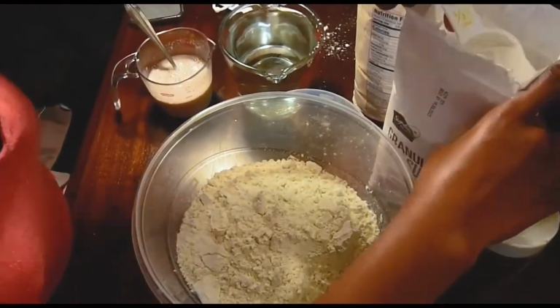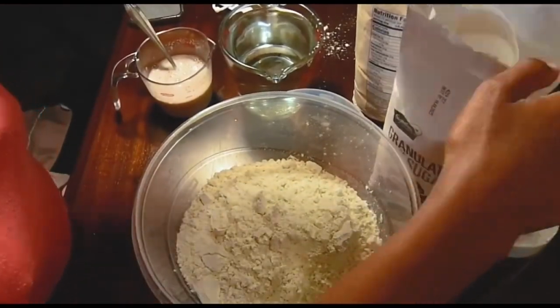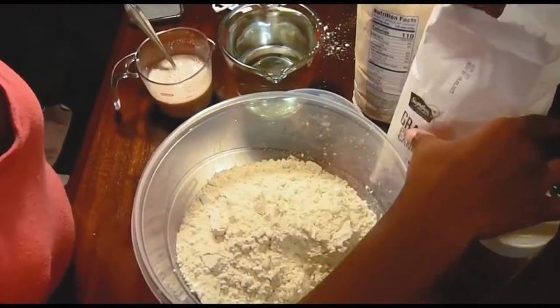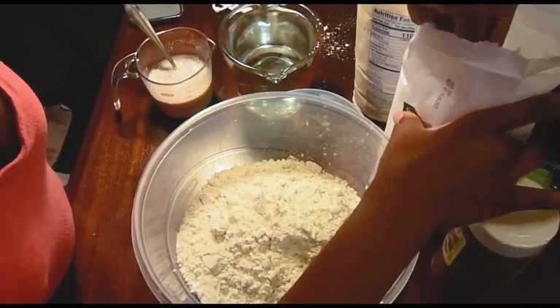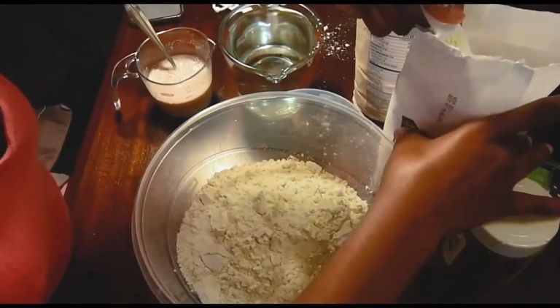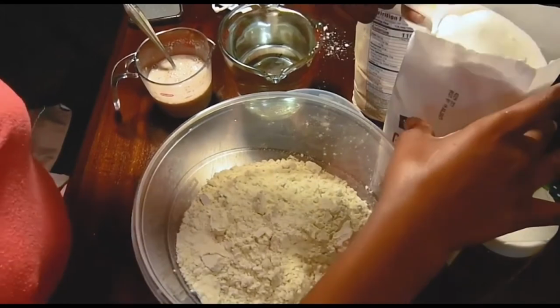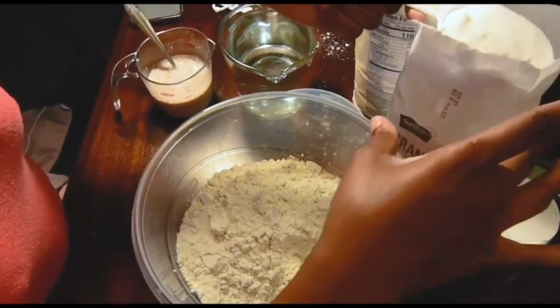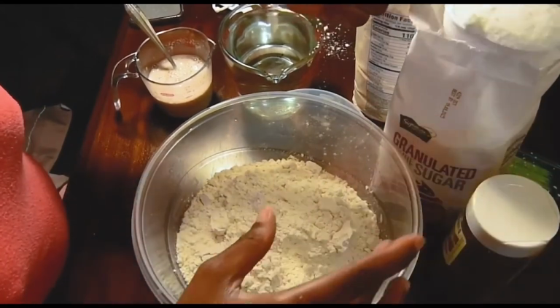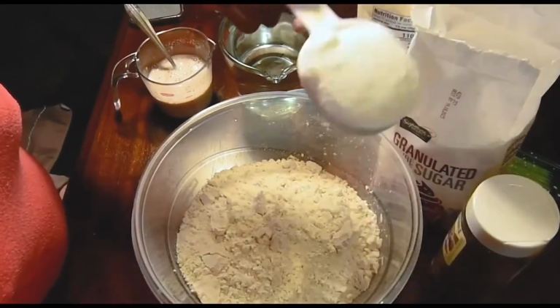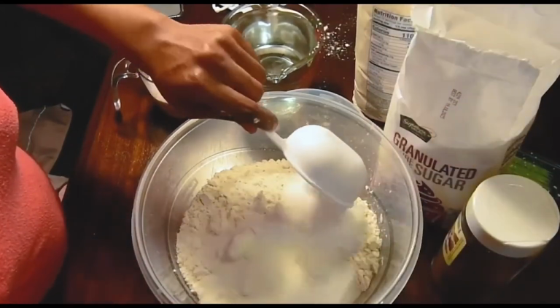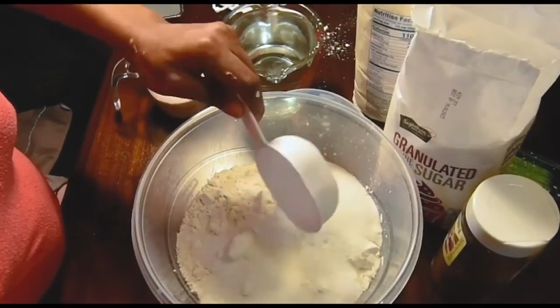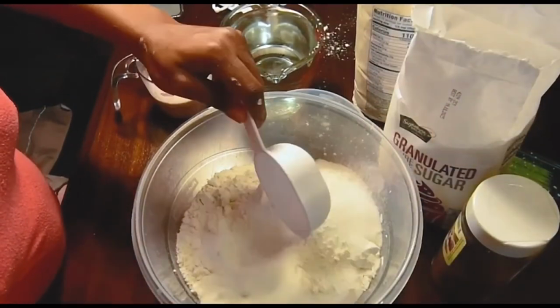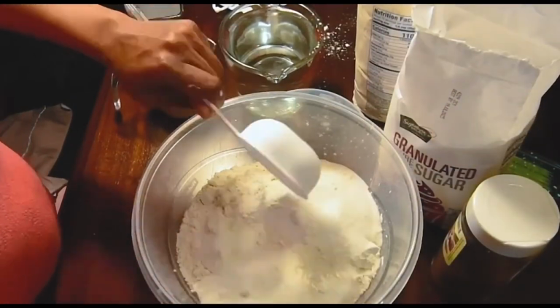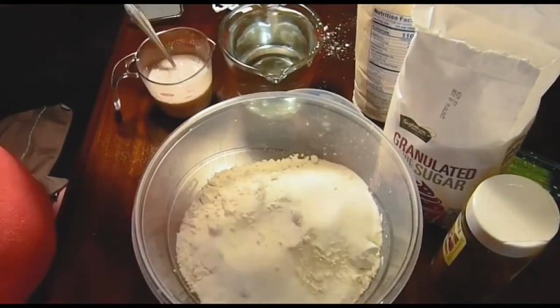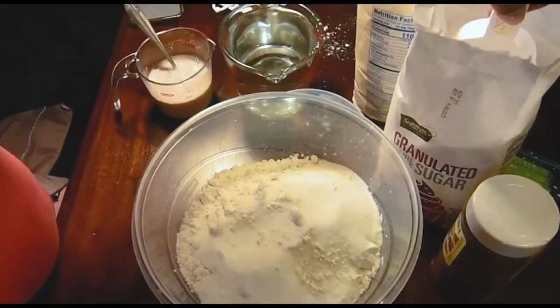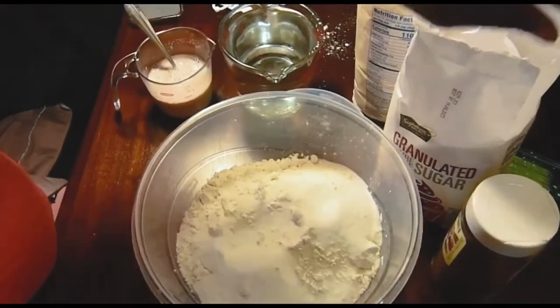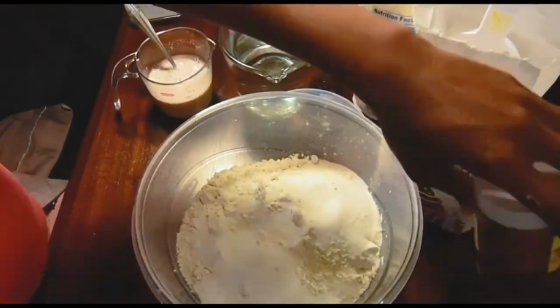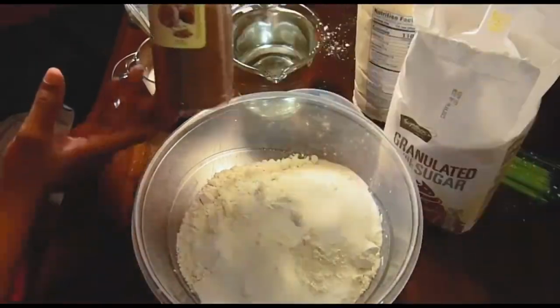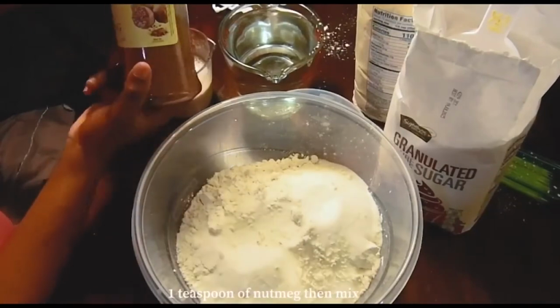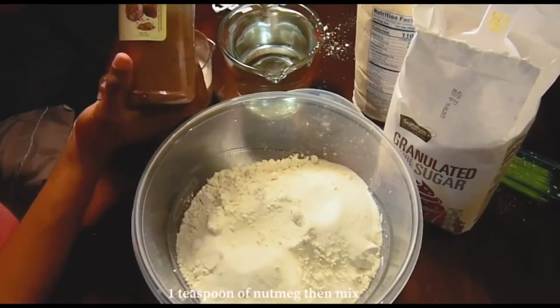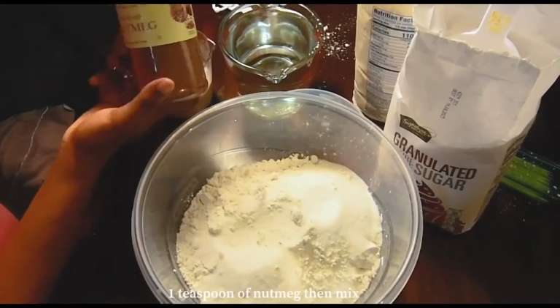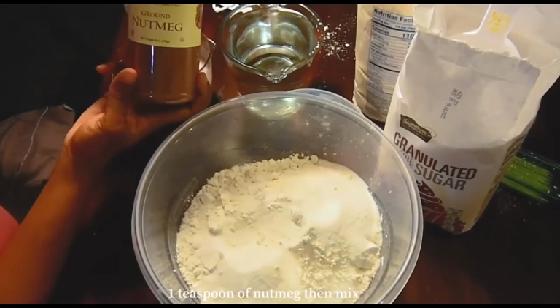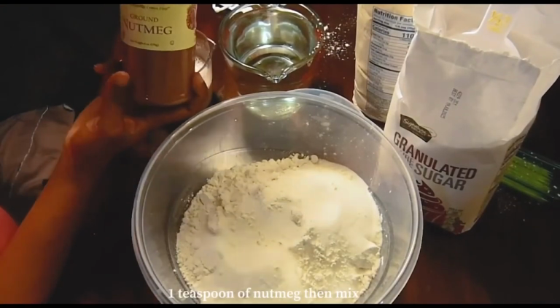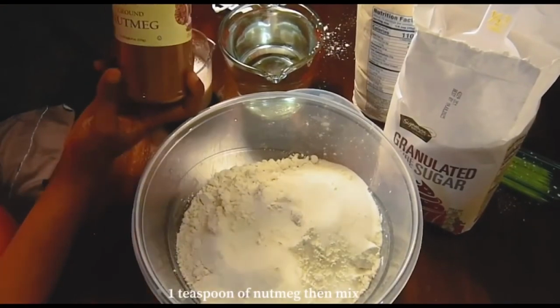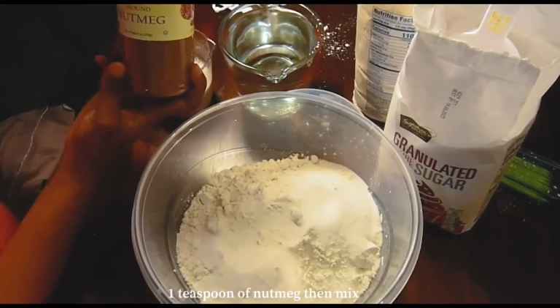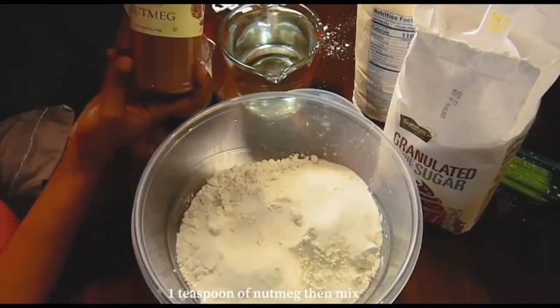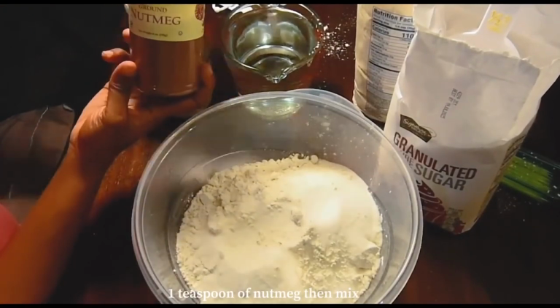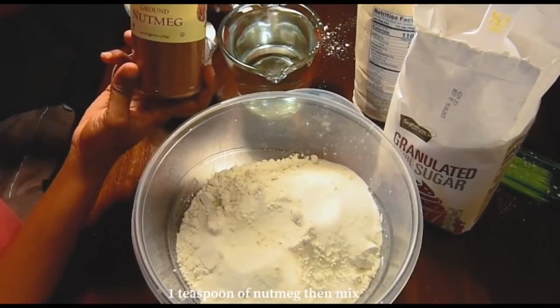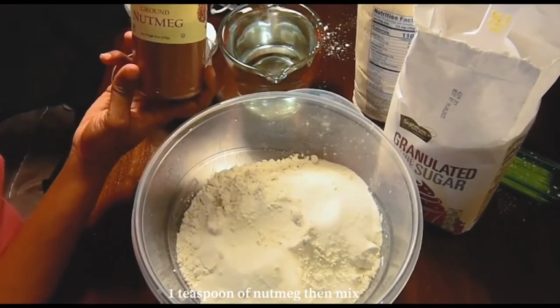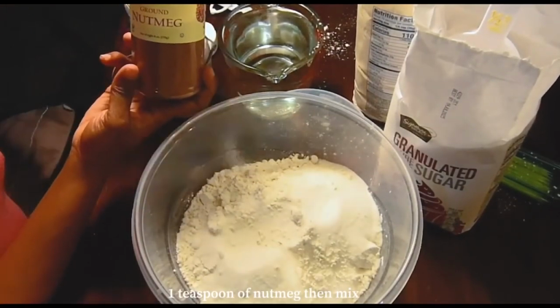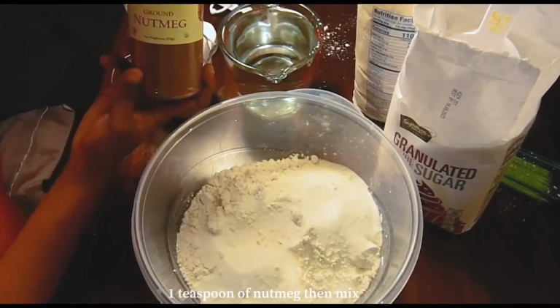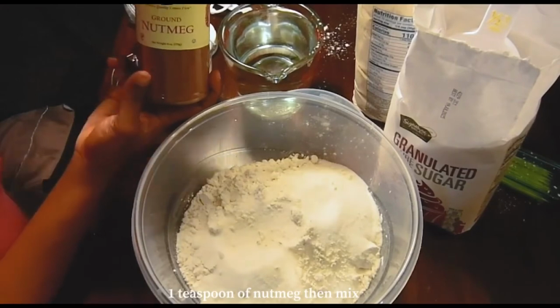One cup of sugar, and then we're also going to add in one teaspoon of nutmeg.